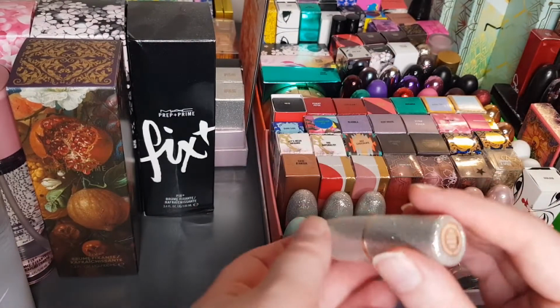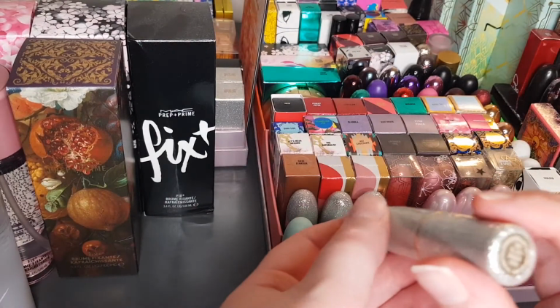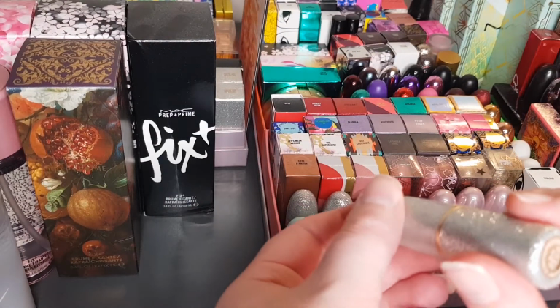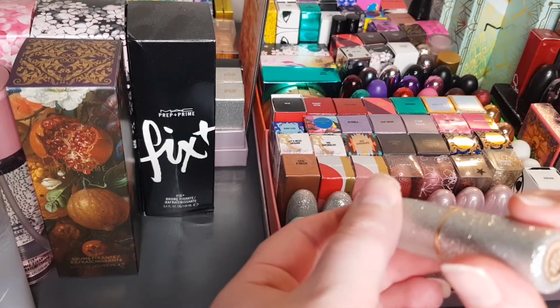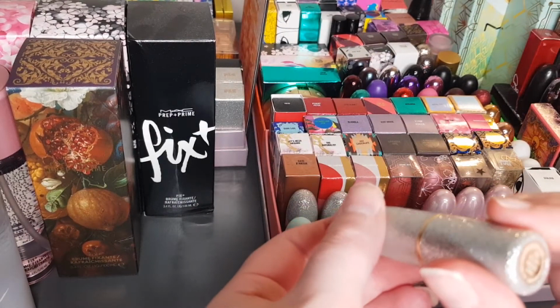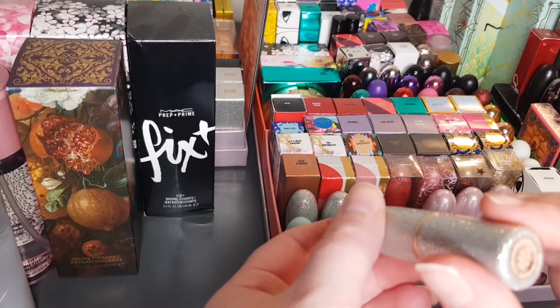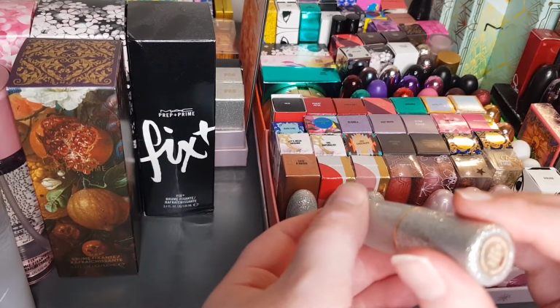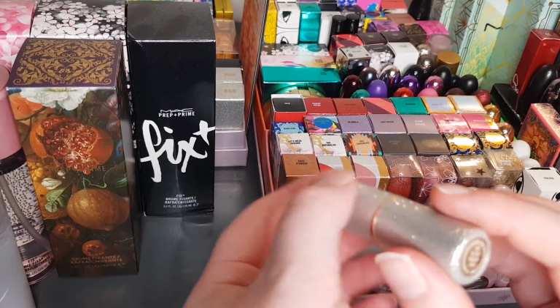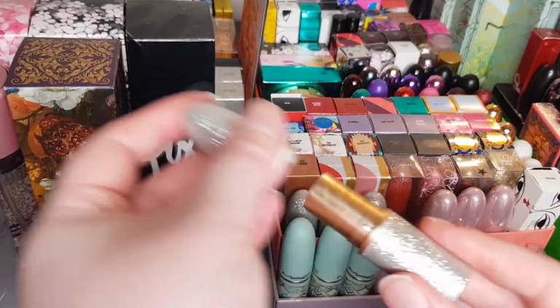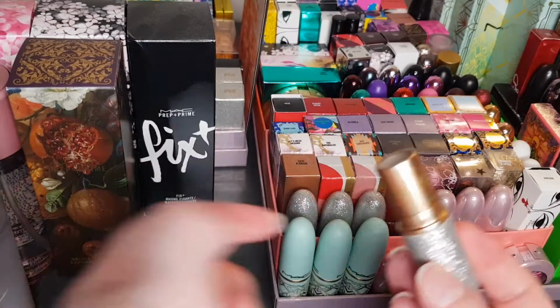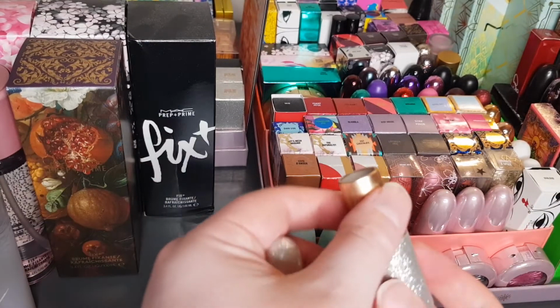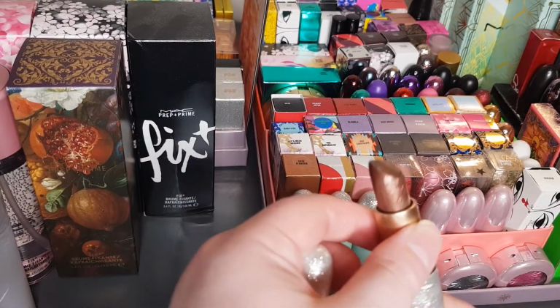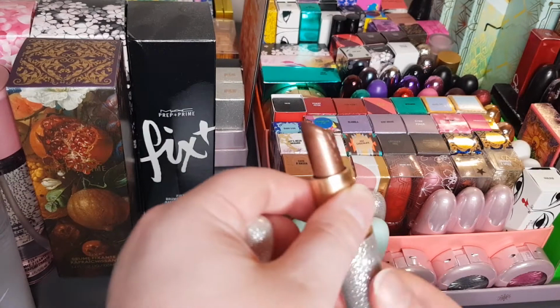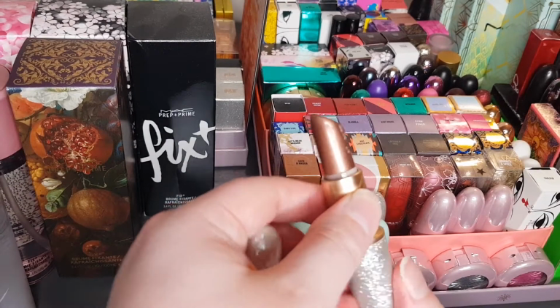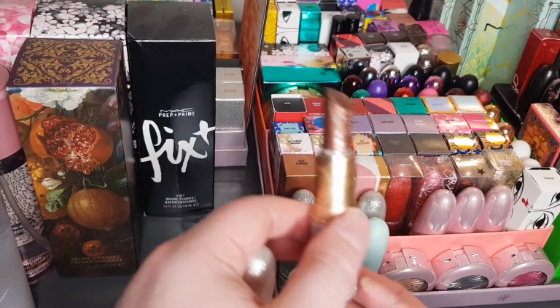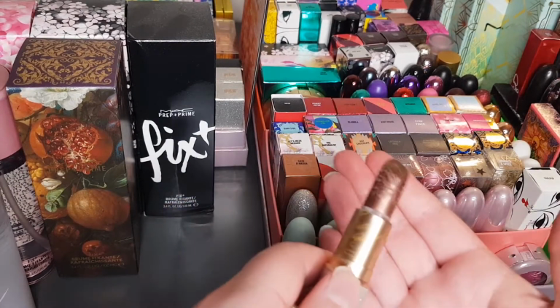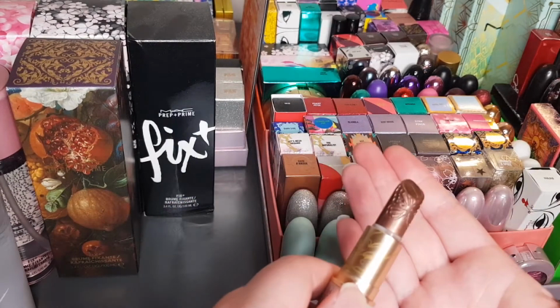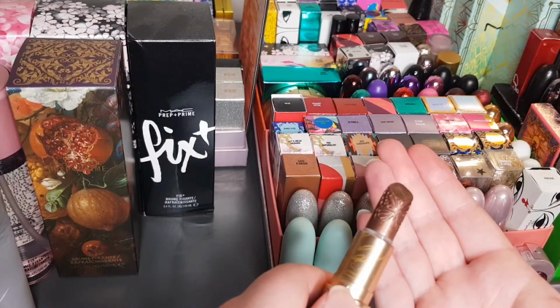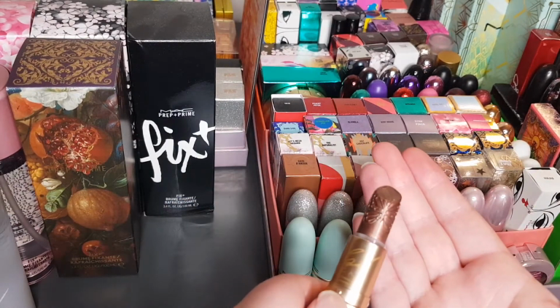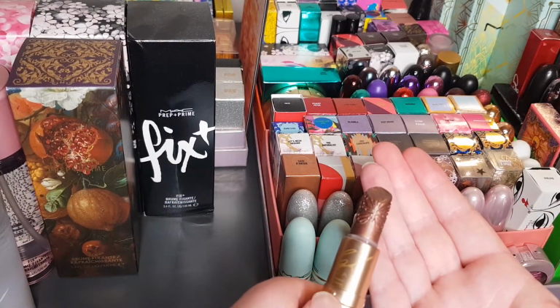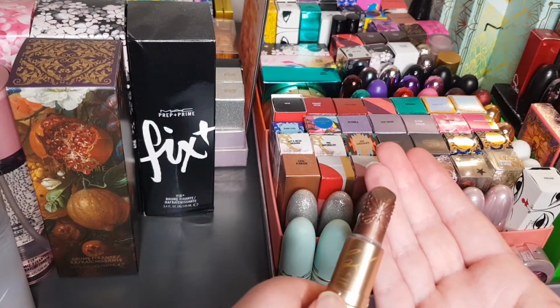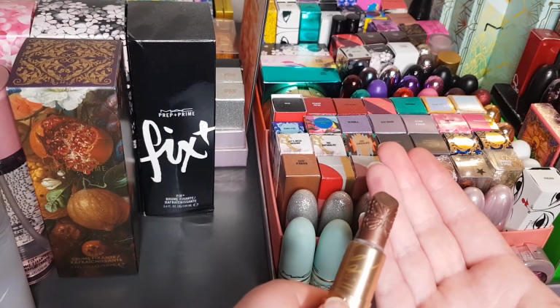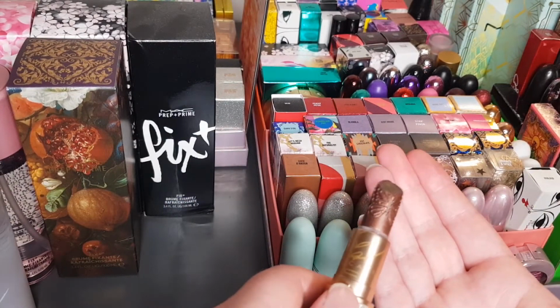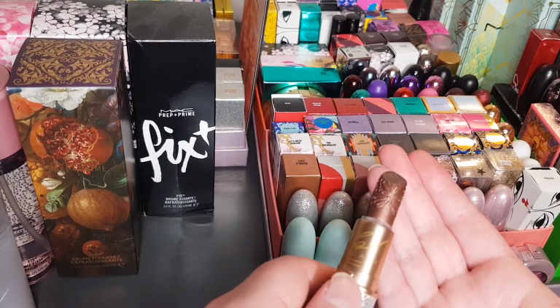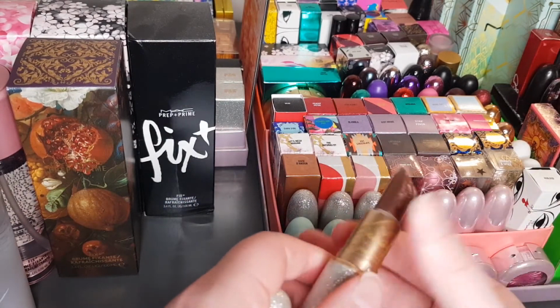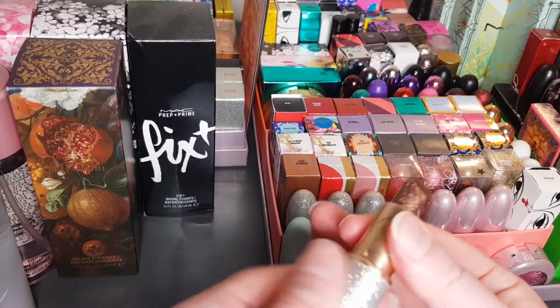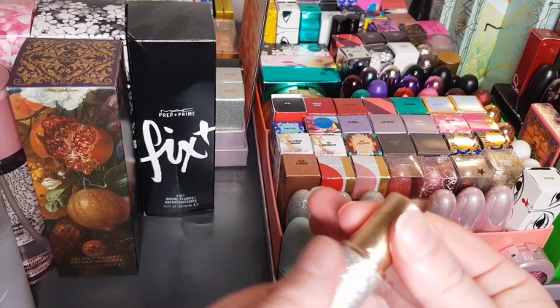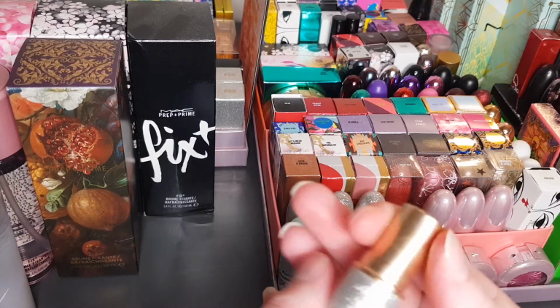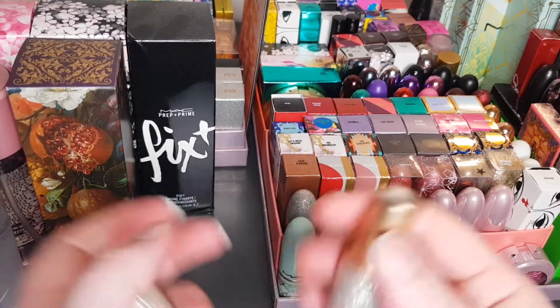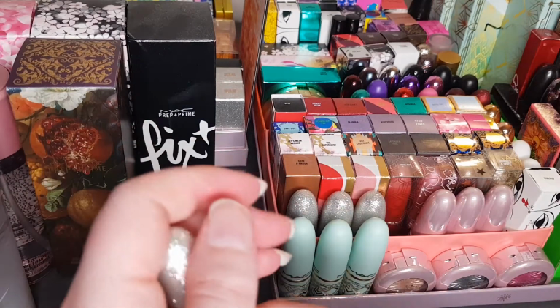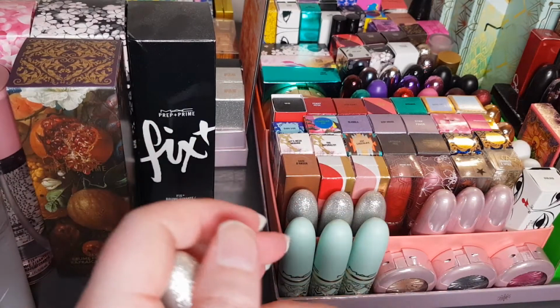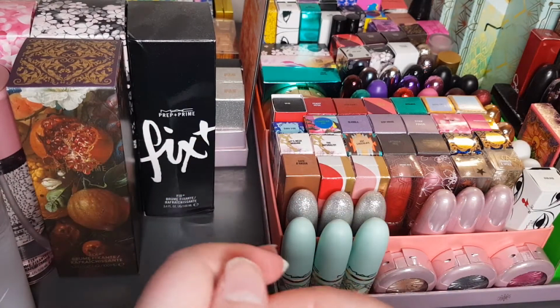I accidentally got two of the same — one is OOC Frost Lipstick. That wasn't intentional! All these lipstick names are inspired by her songs and things like that.